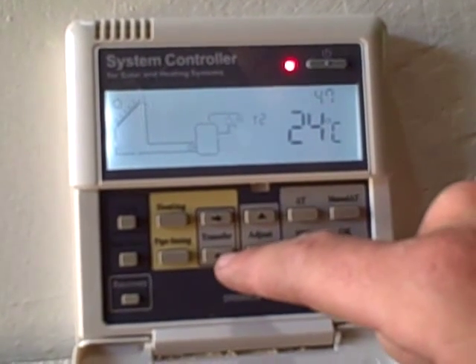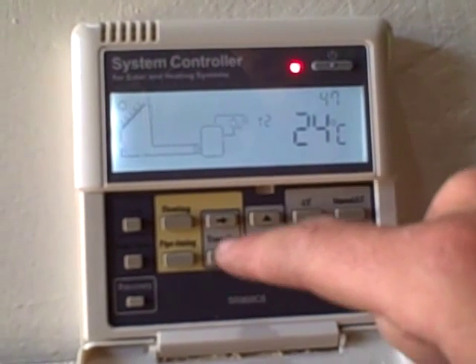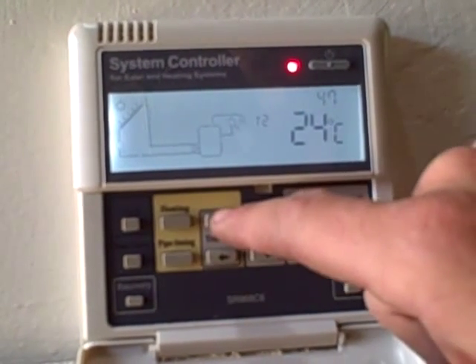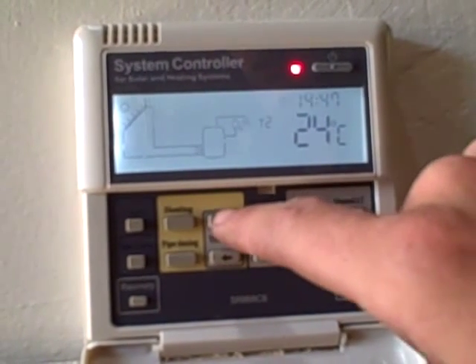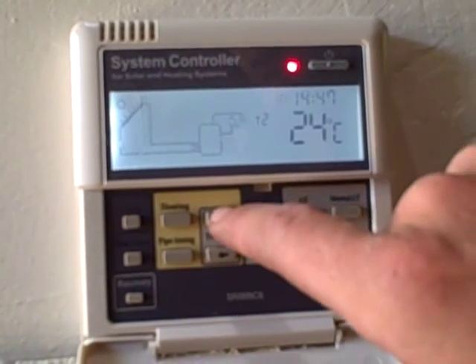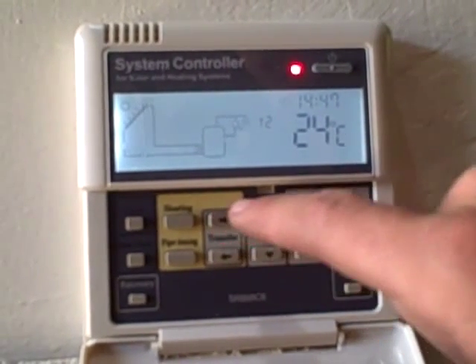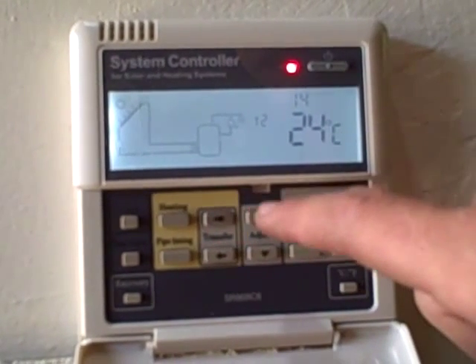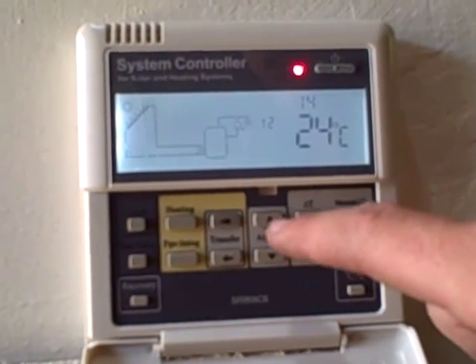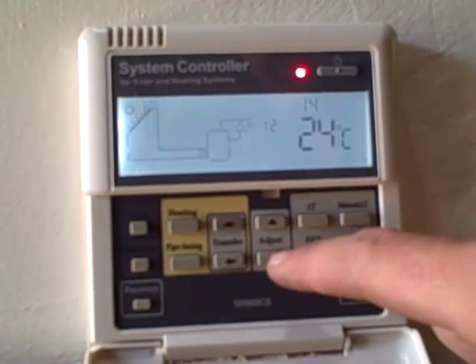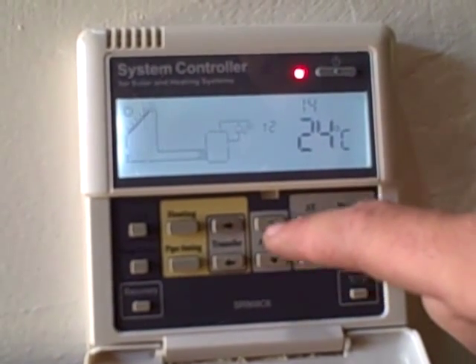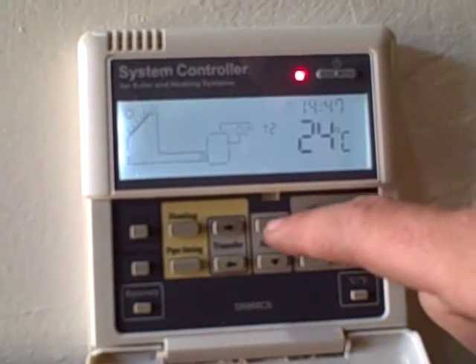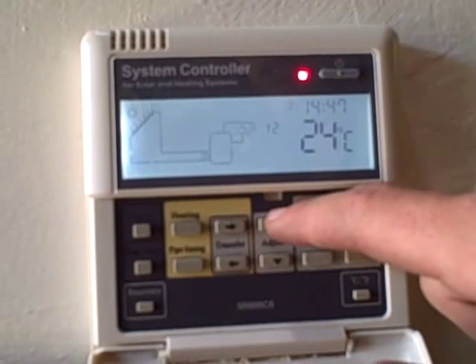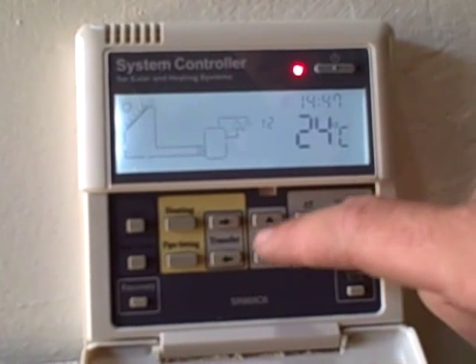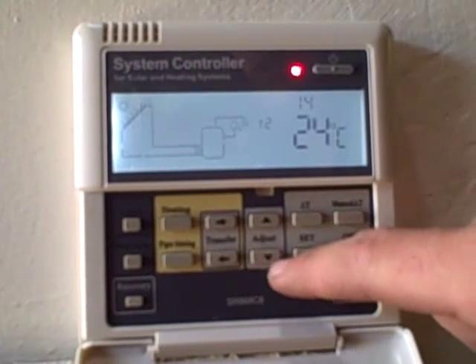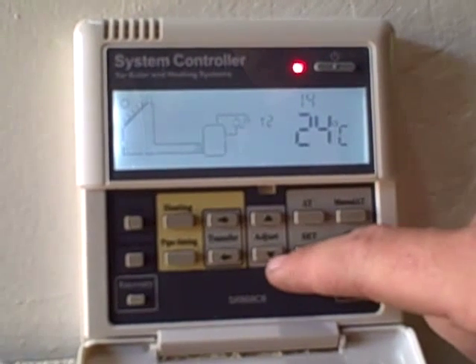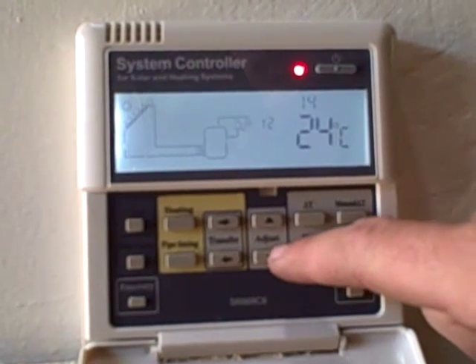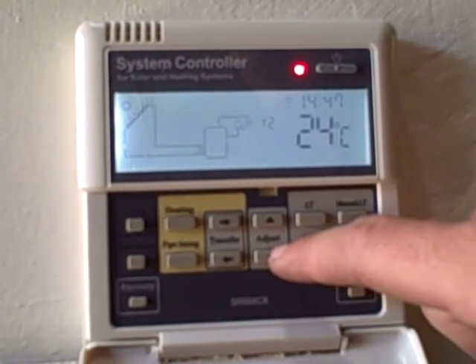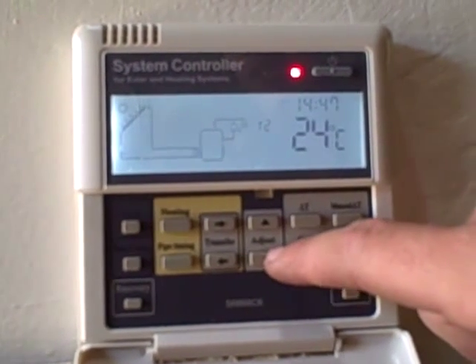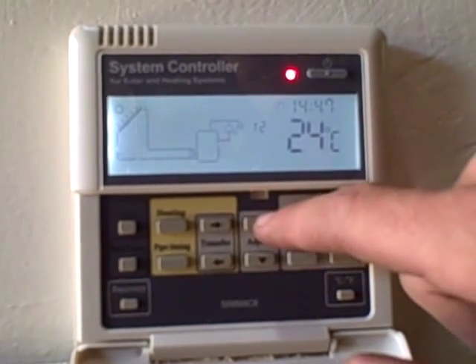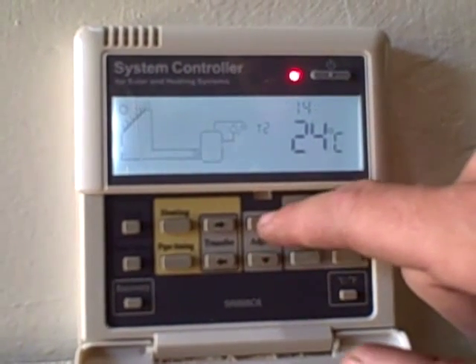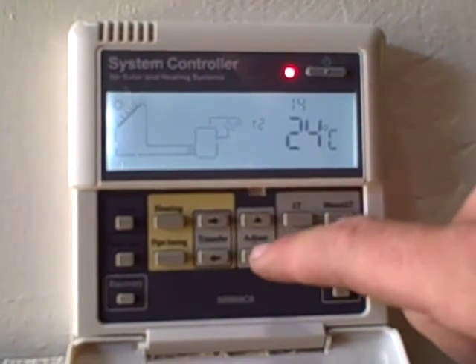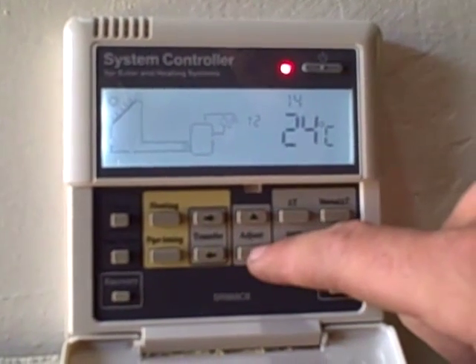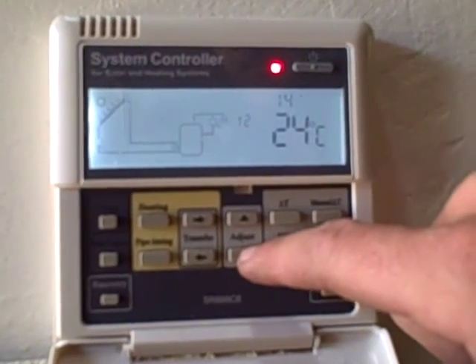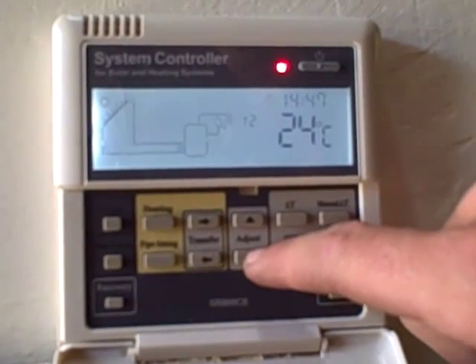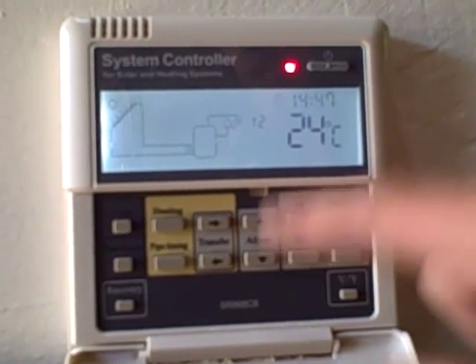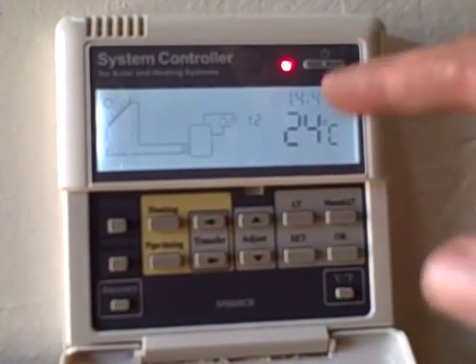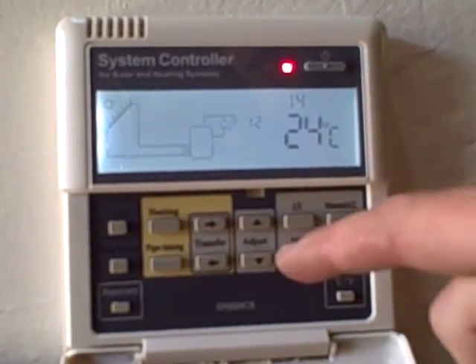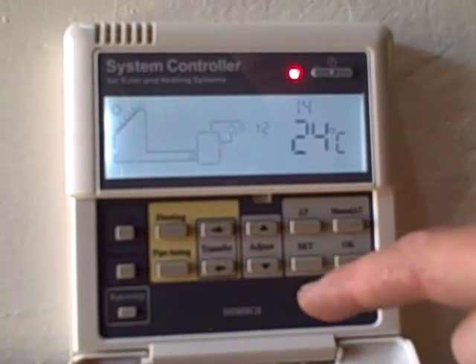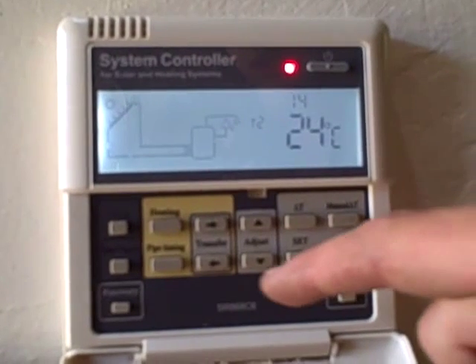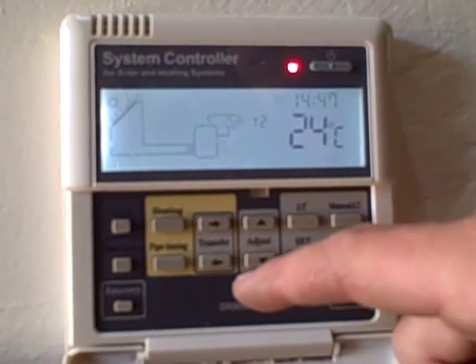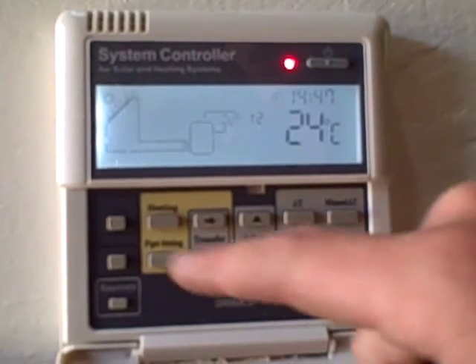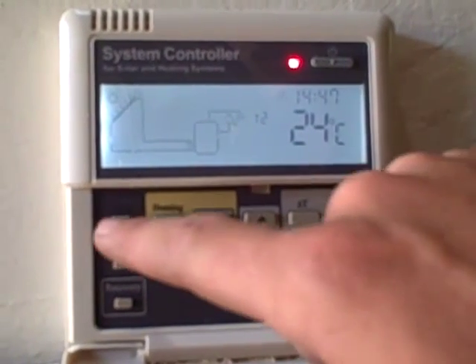To adjust the minutes, you push transfer, and then you can adjust the minutes again with the adjust buttons, up or down. So that is how one would set the clock.